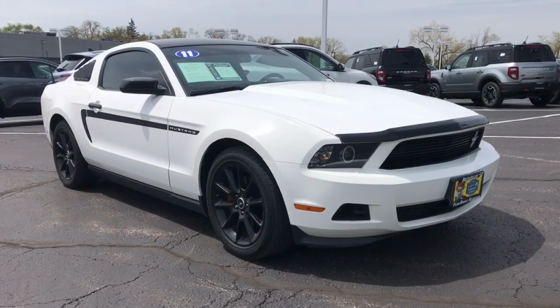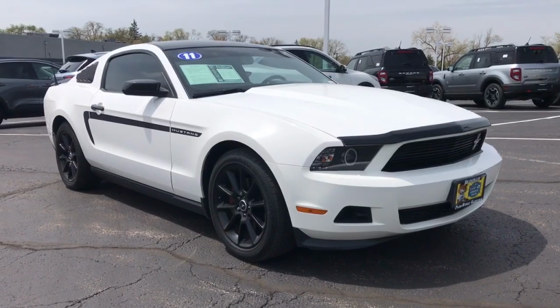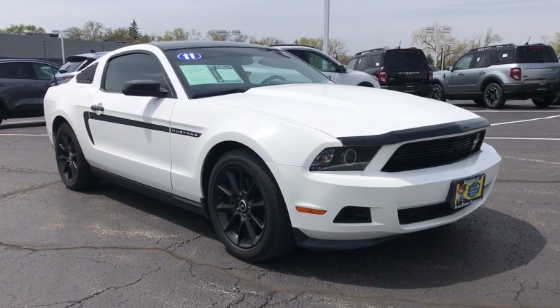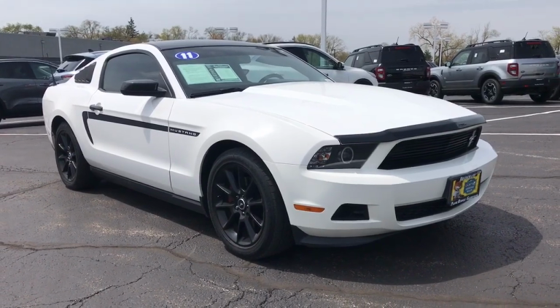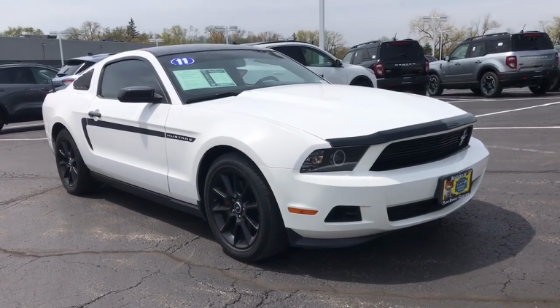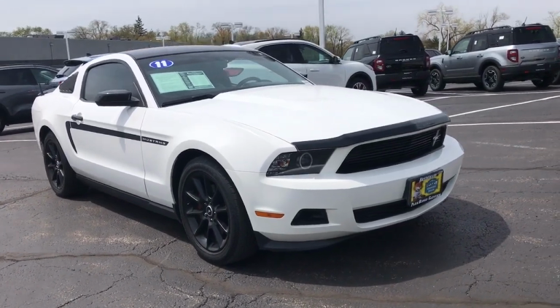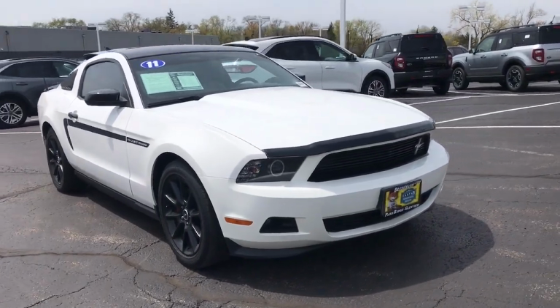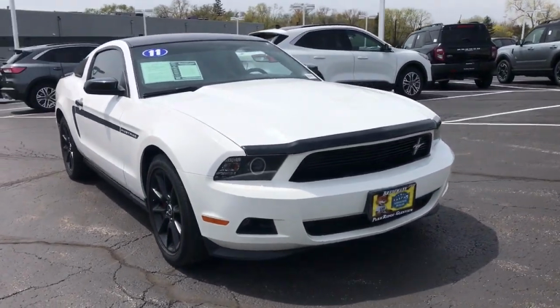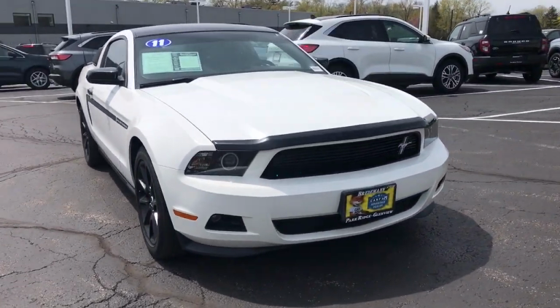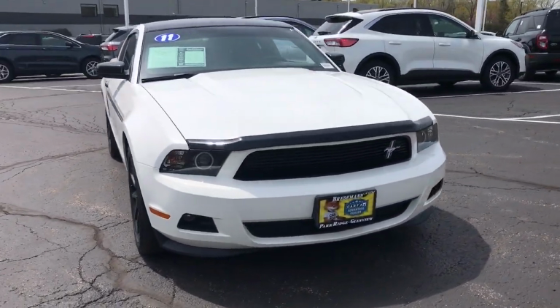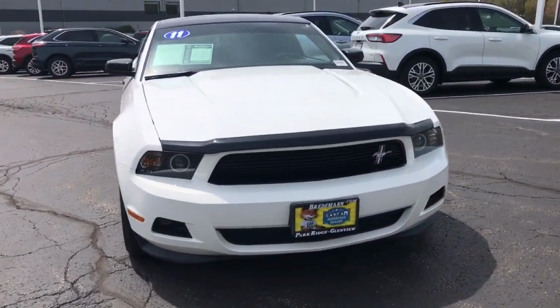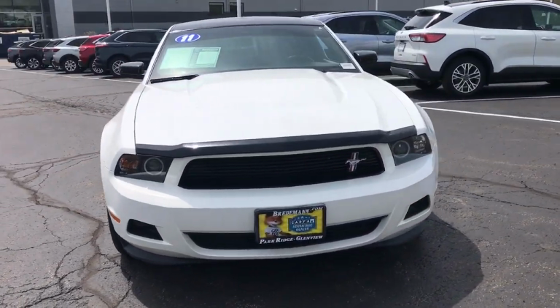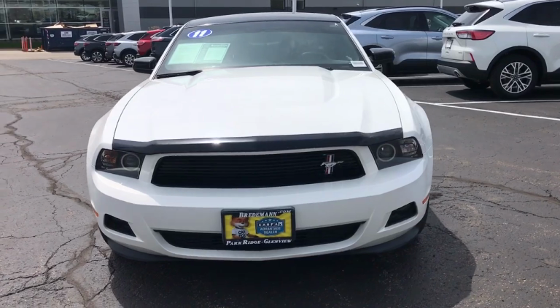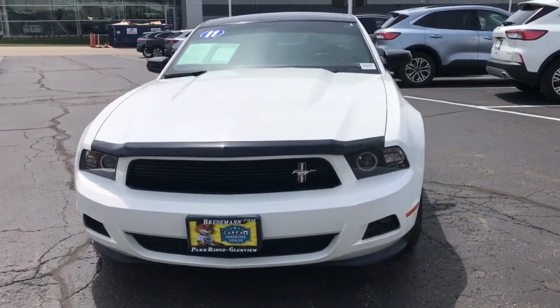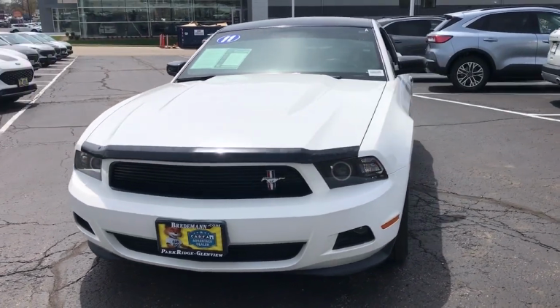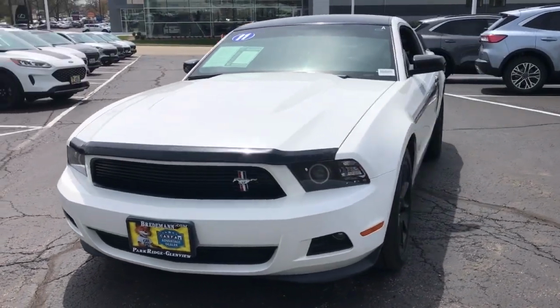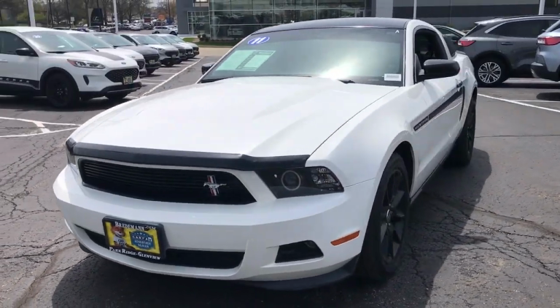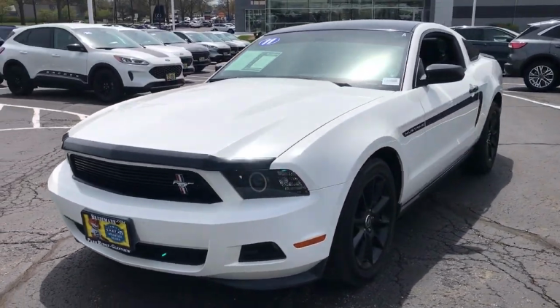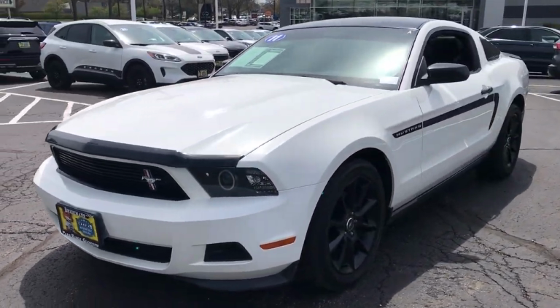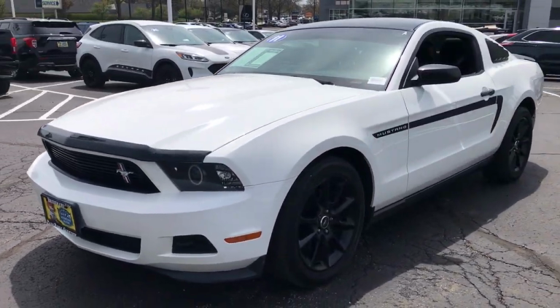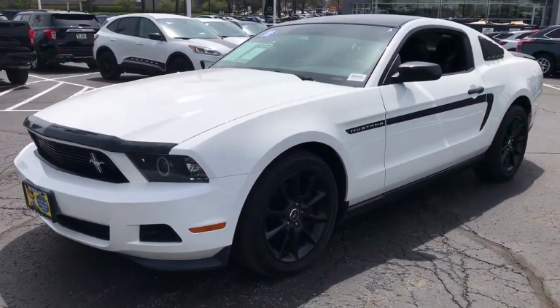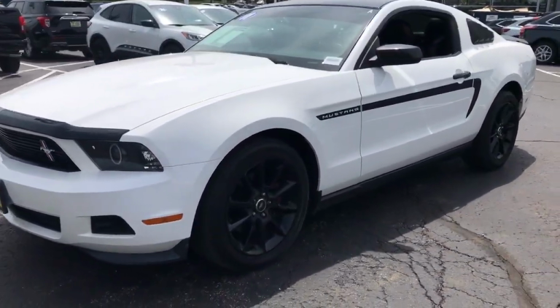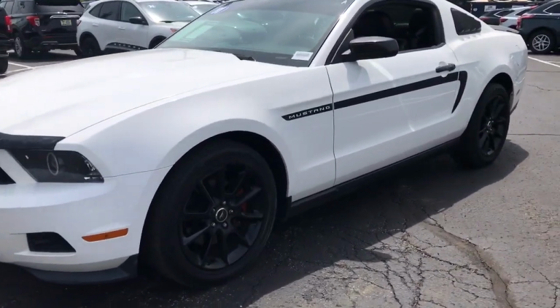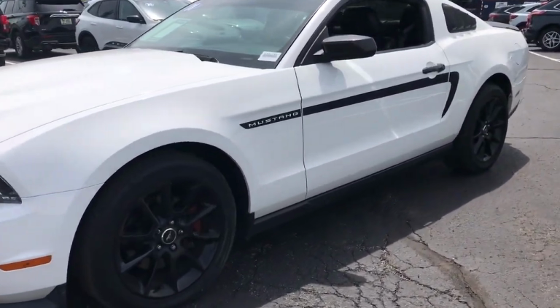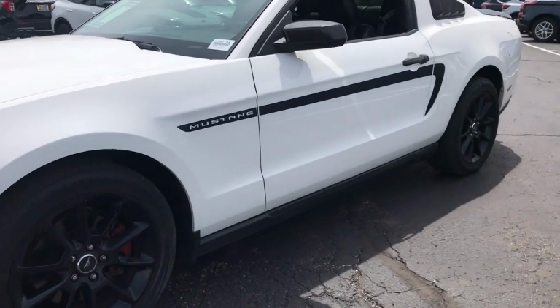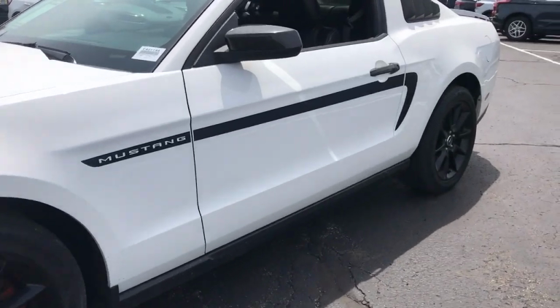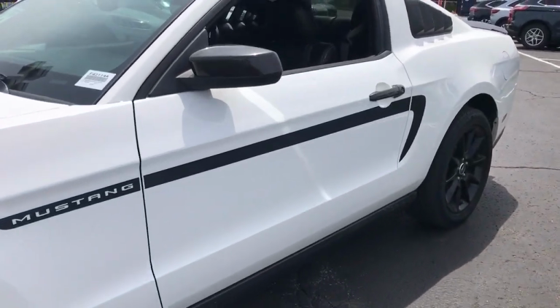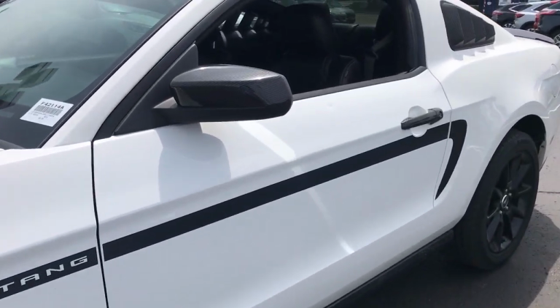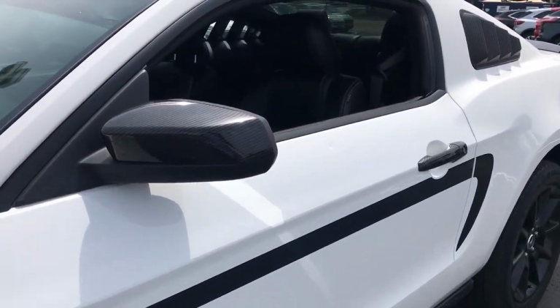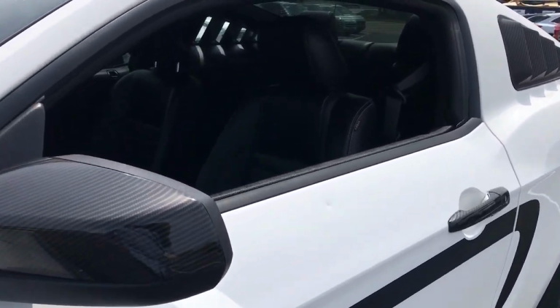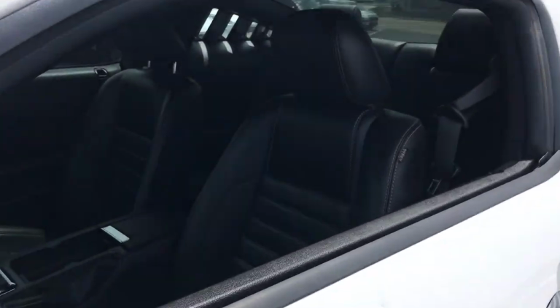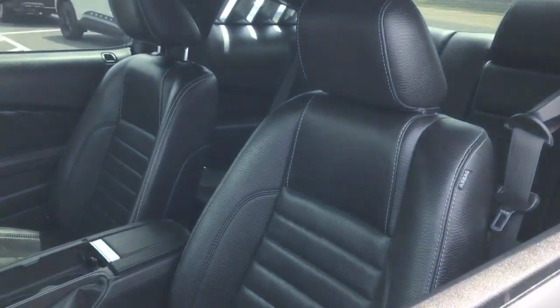Get a feel for the 2011 Ford Mustang. This vehicle is an outstanding buy with fewer than 45,000 miles on the odometer. Take control of the track or the scenic route in the iconic Mustang.